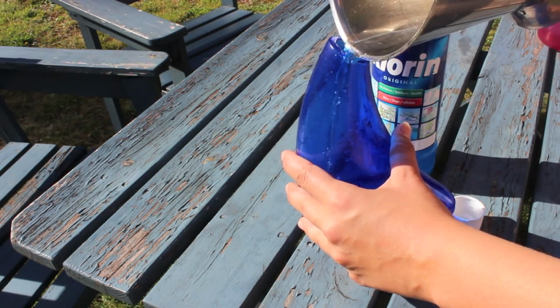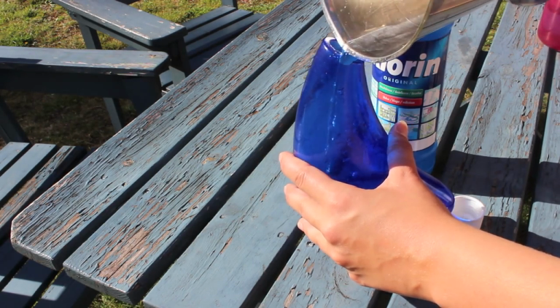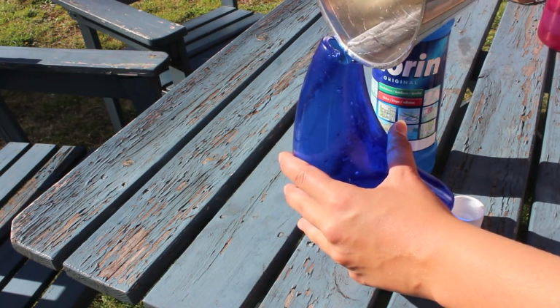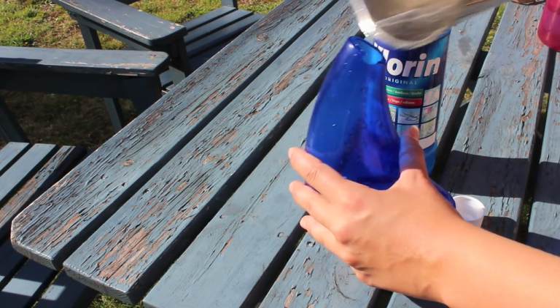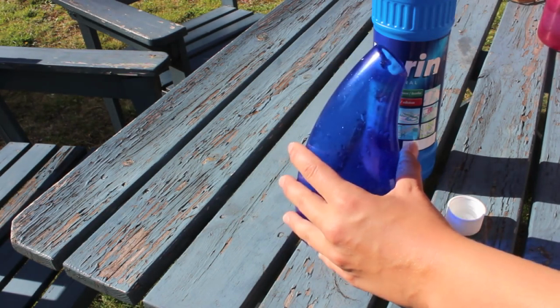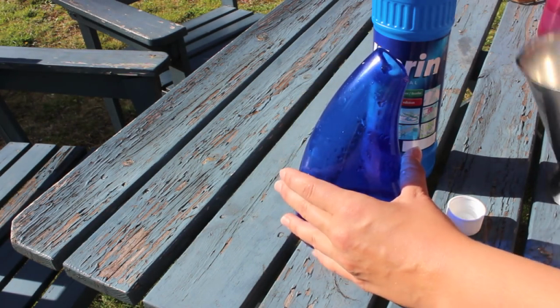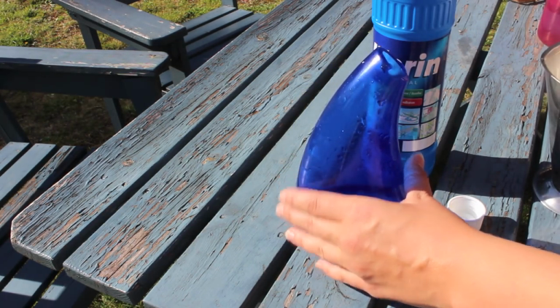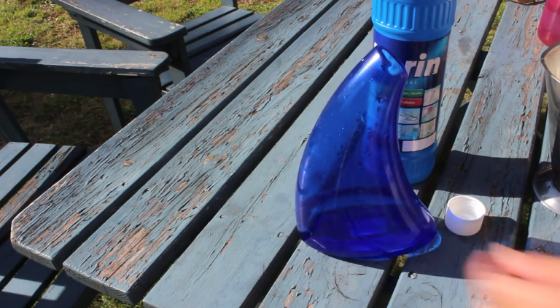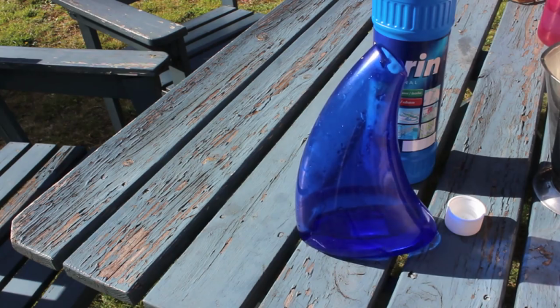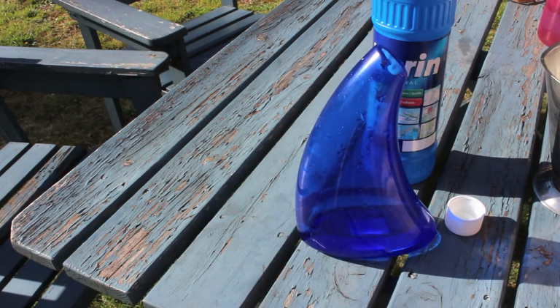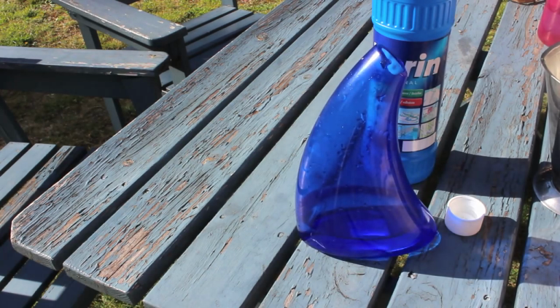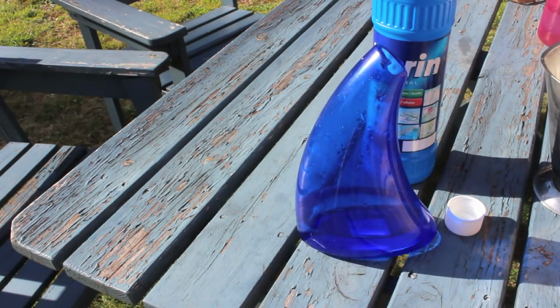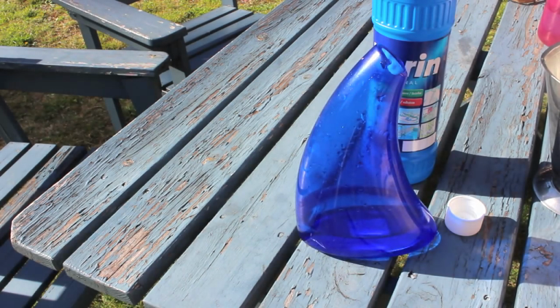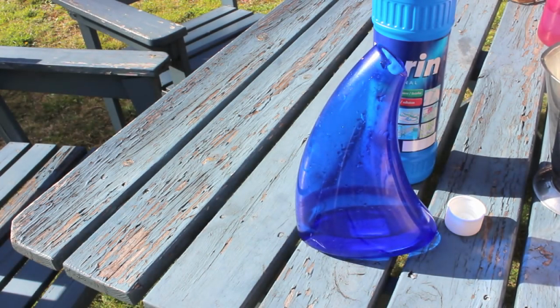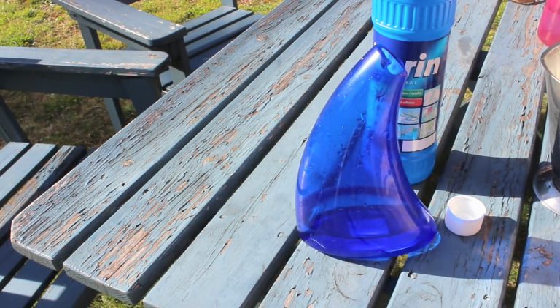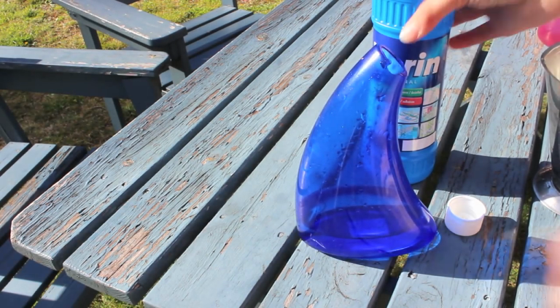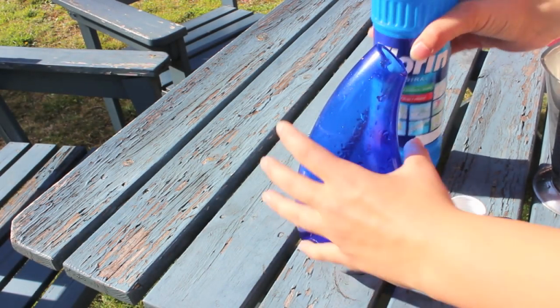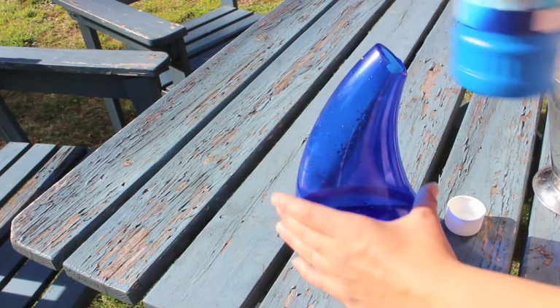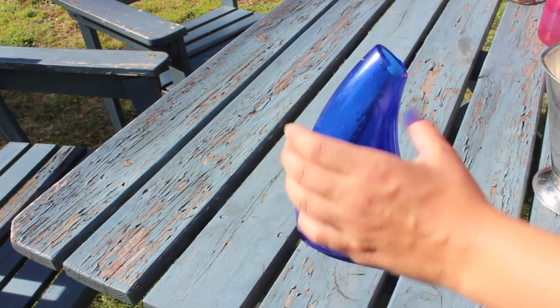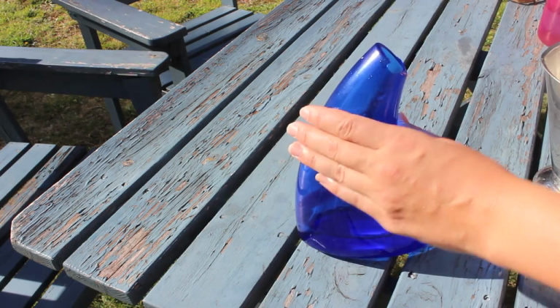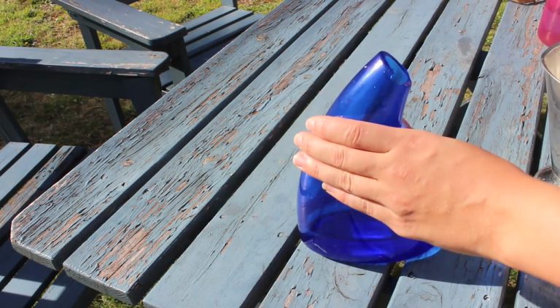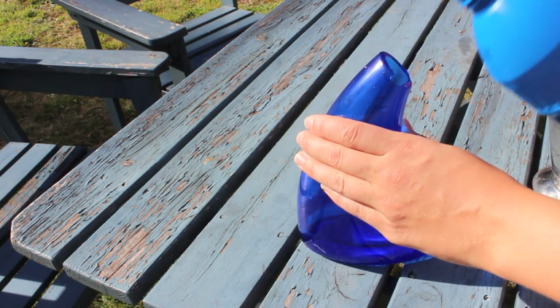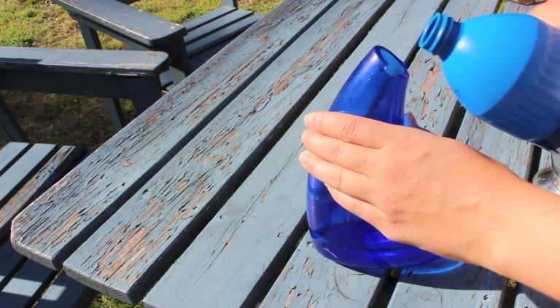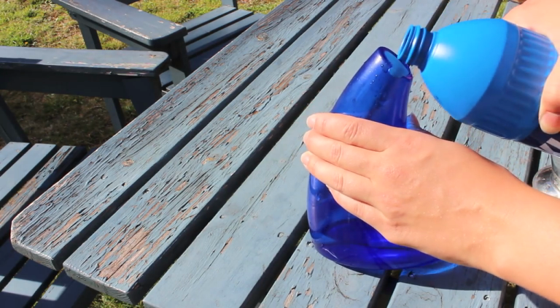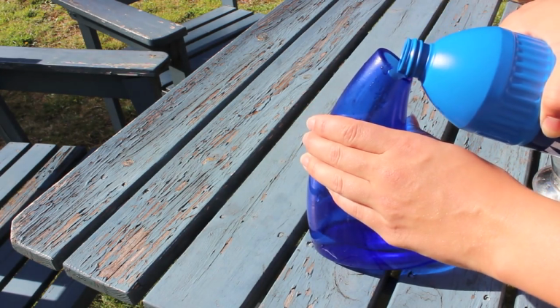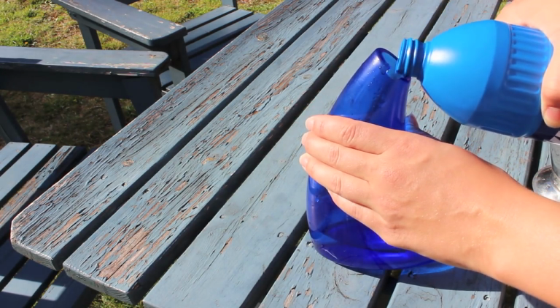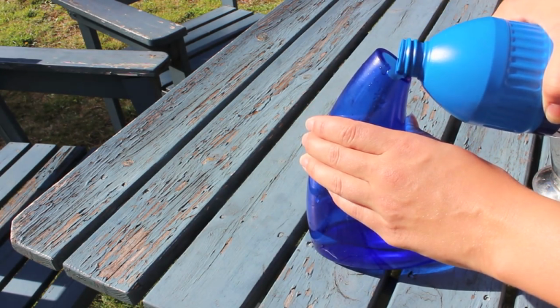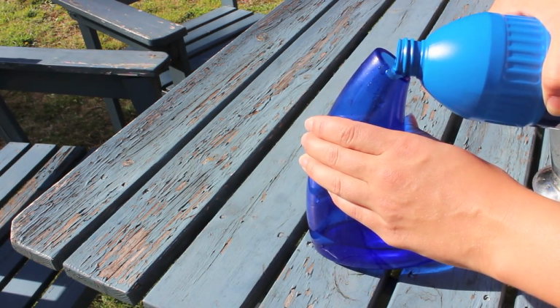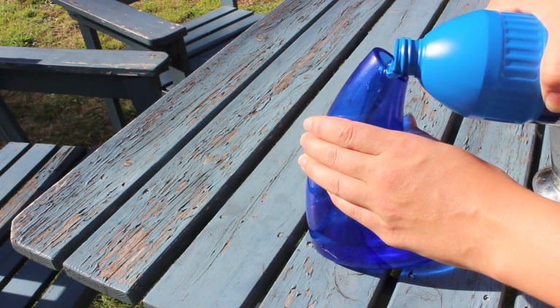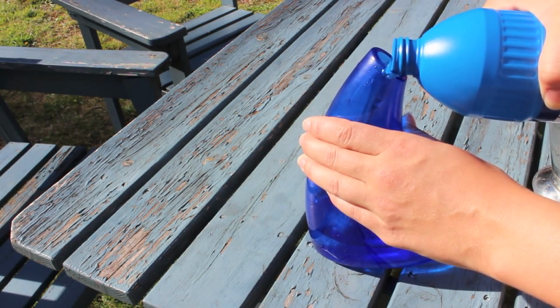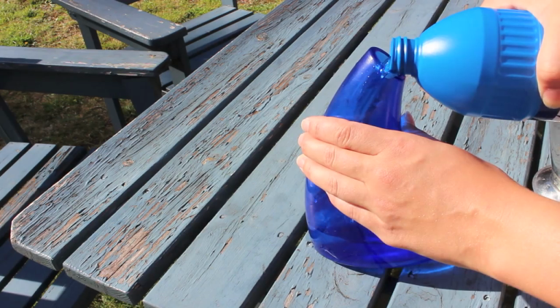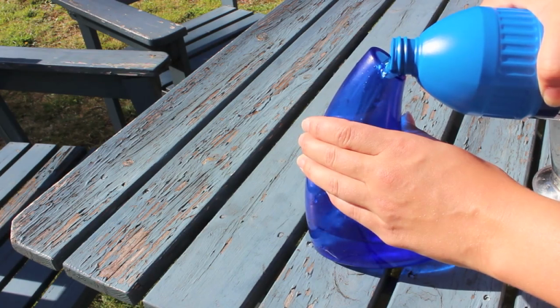So if you want a more subtle acid wash — if you've got darker jeans or something like that — you can always add water to your bleach. Here I diluted it far too much so it didn't really work, but a little bit of water will make the bleach less harsh.